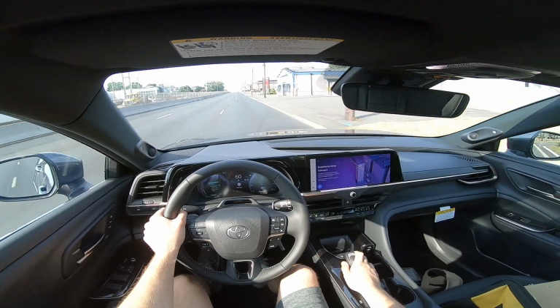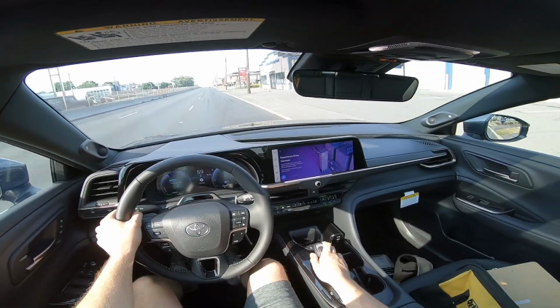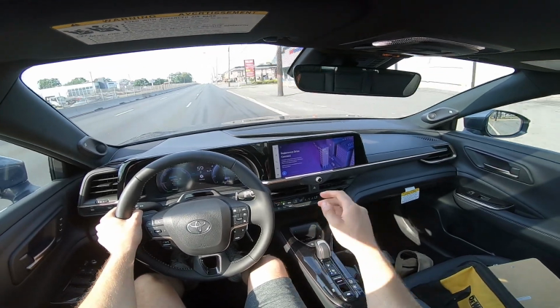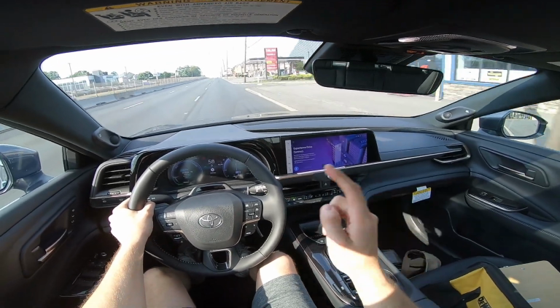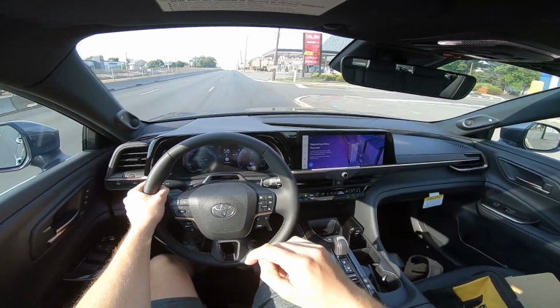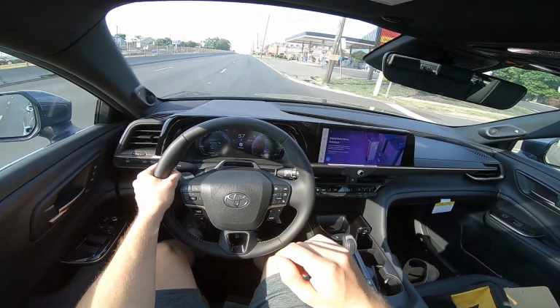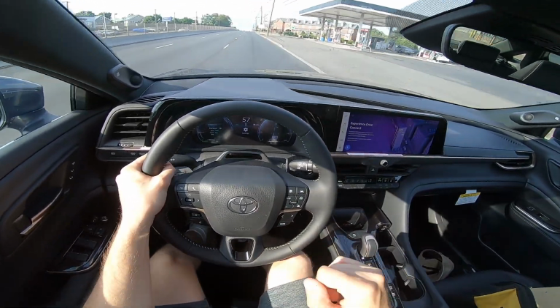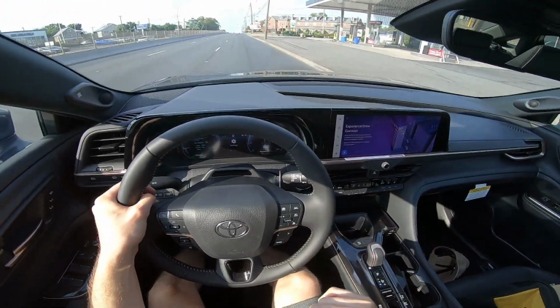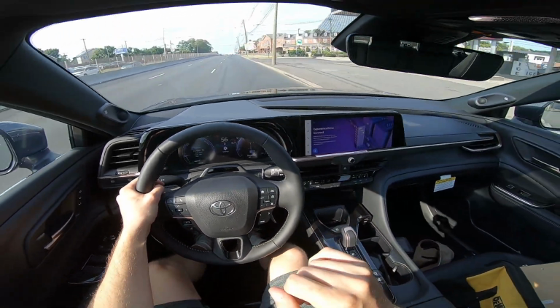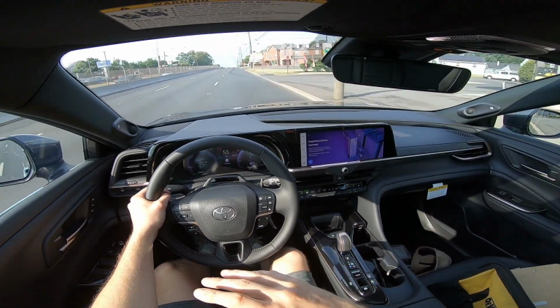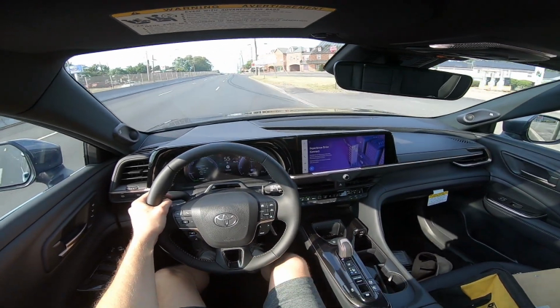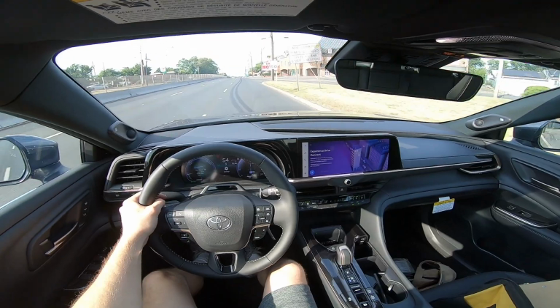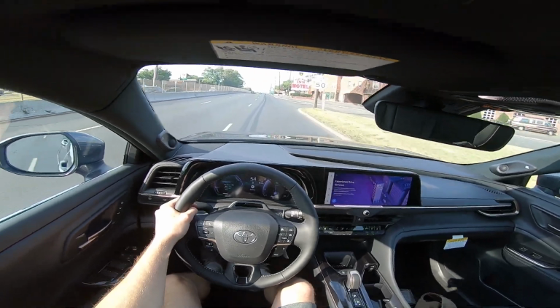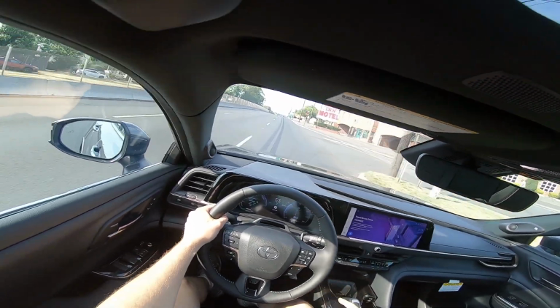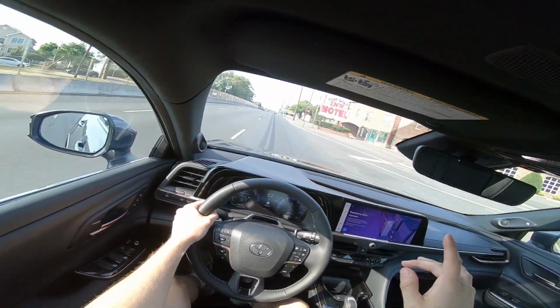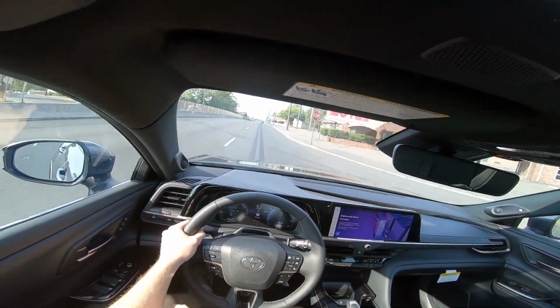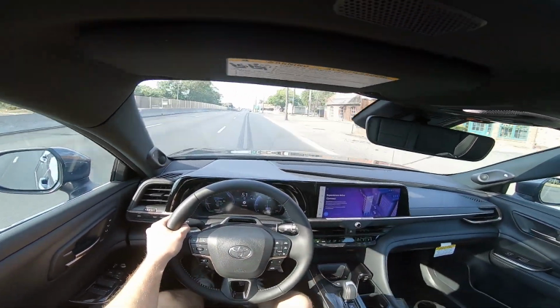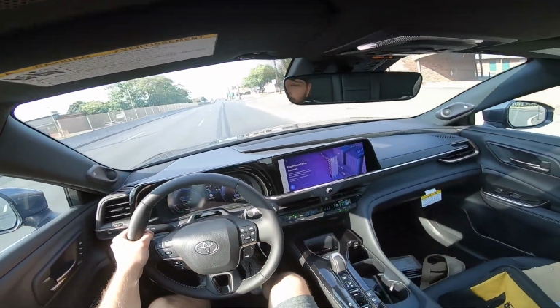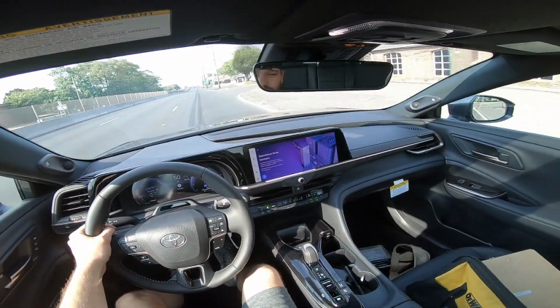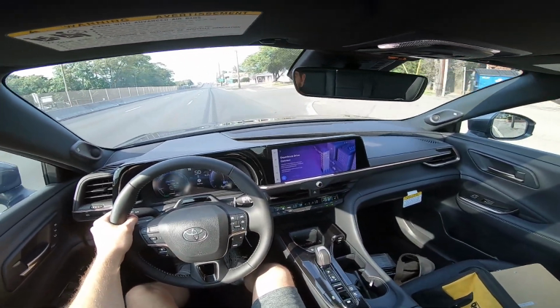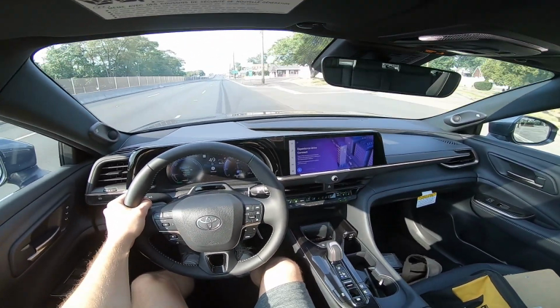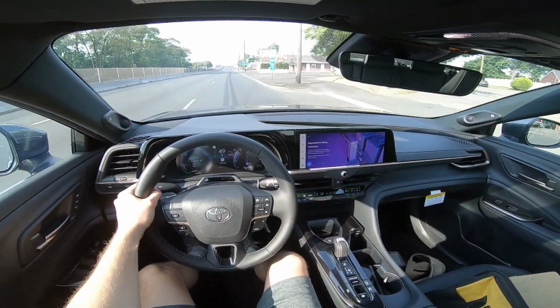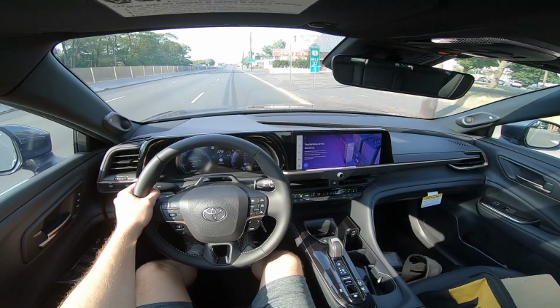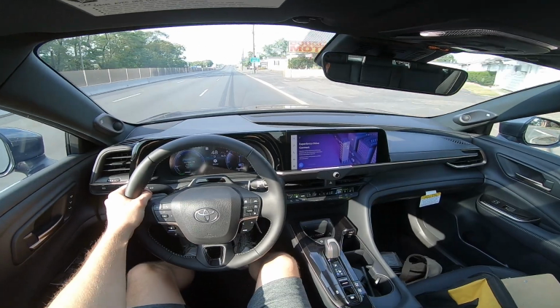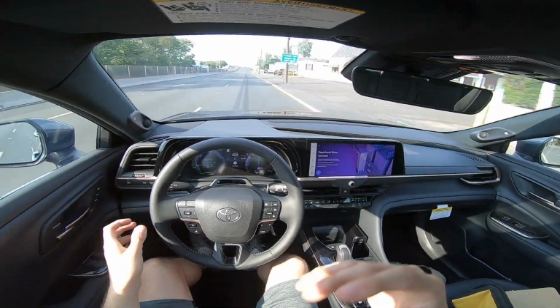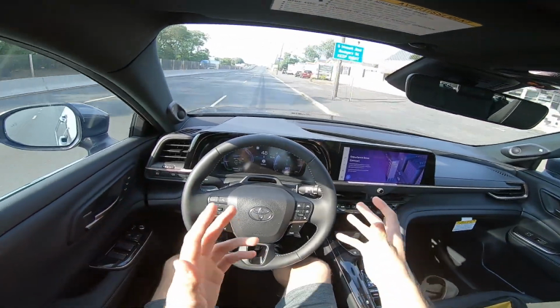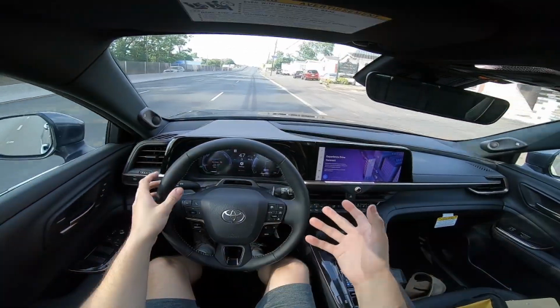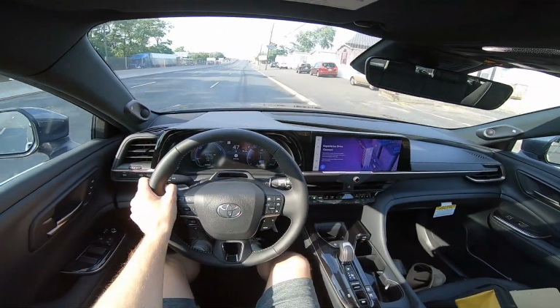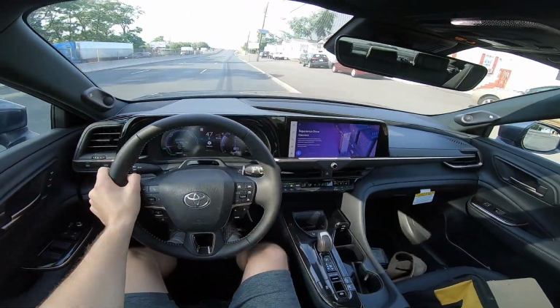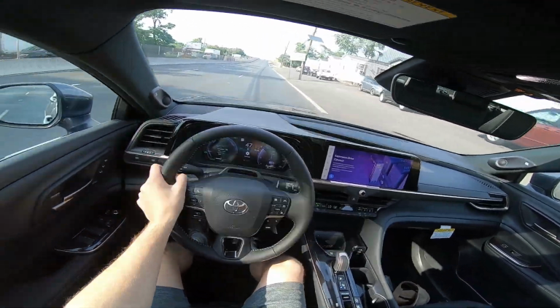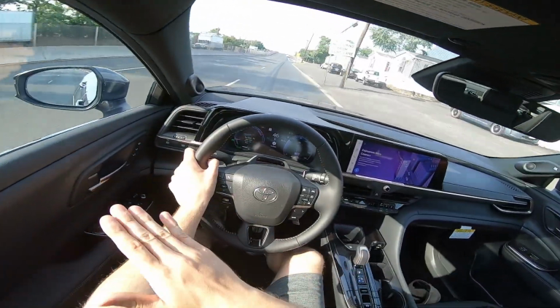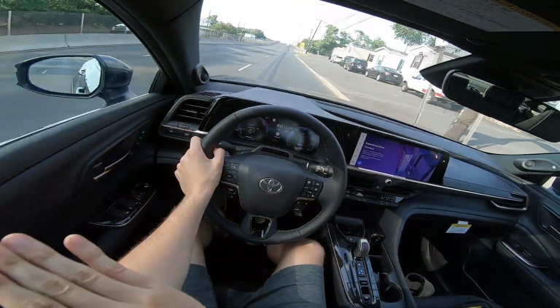Welcome back to the channel. Today we've got another POV driving video — I just did the review on this 2024 Toyota Crown Limited.